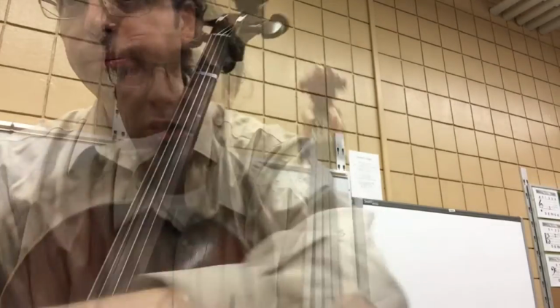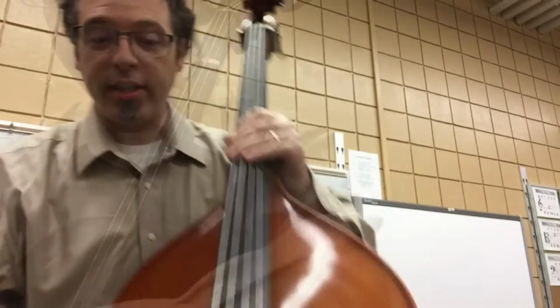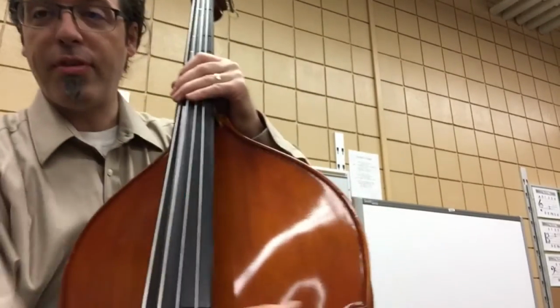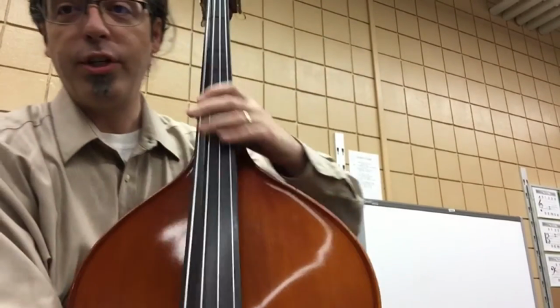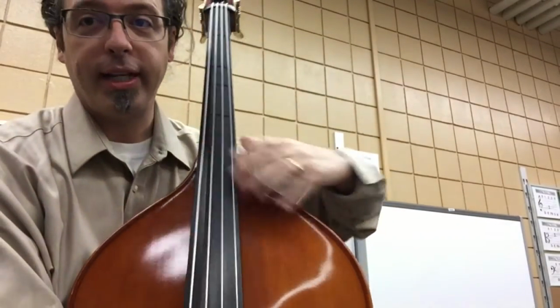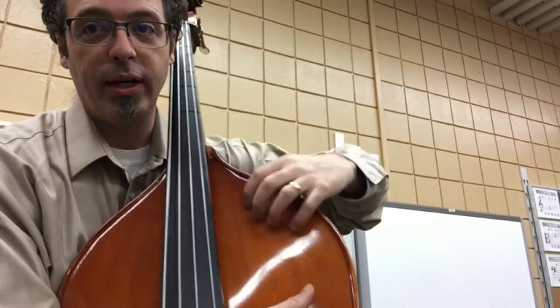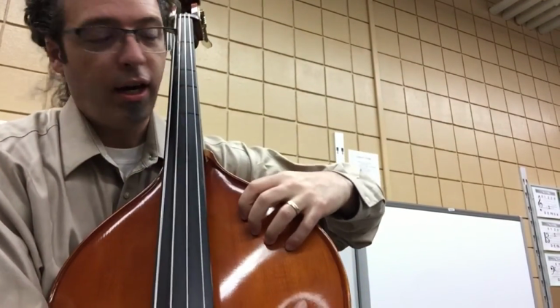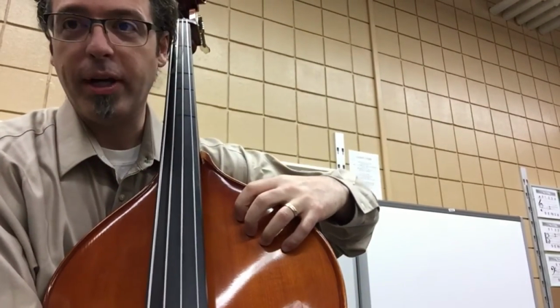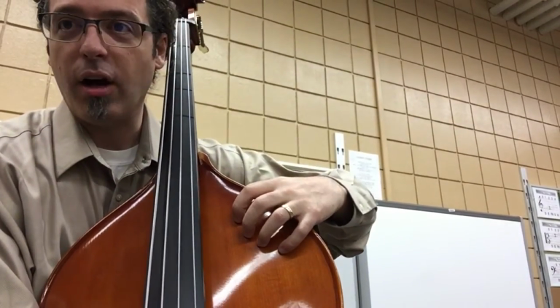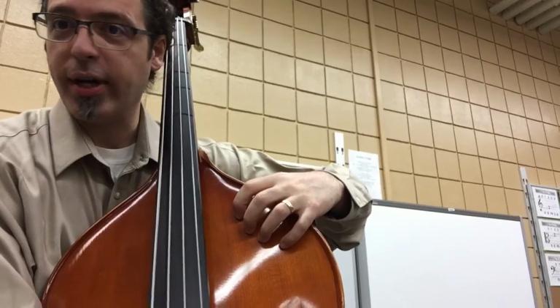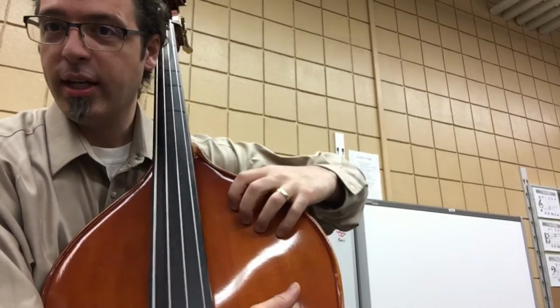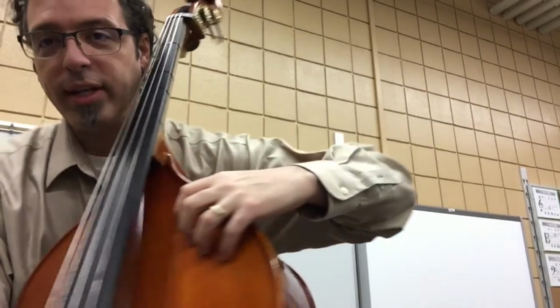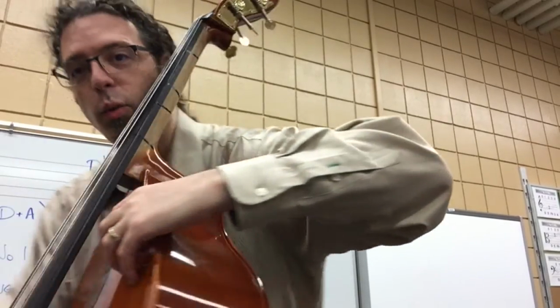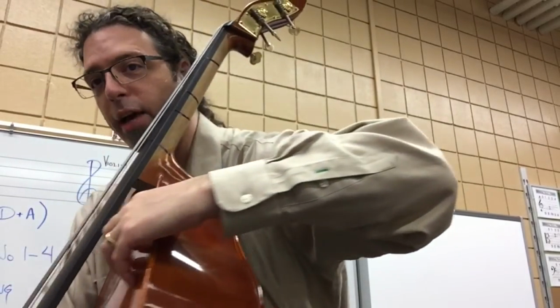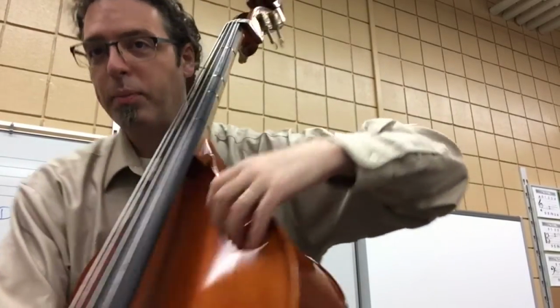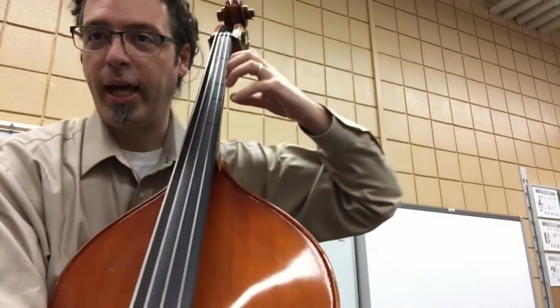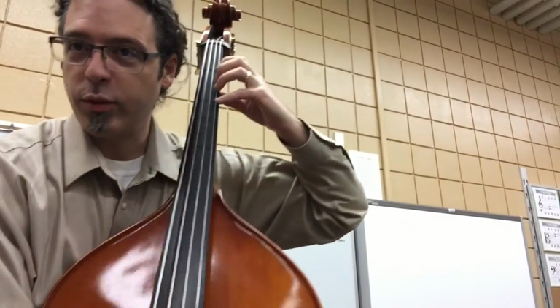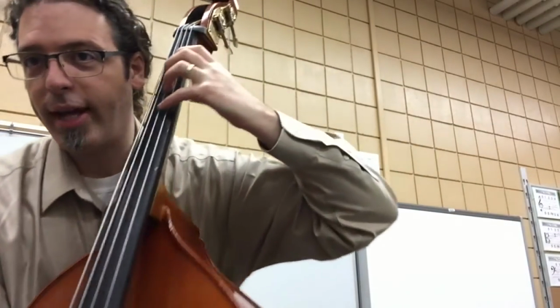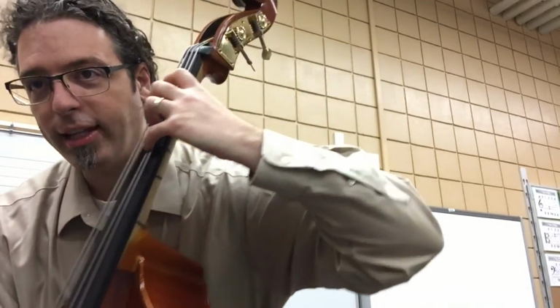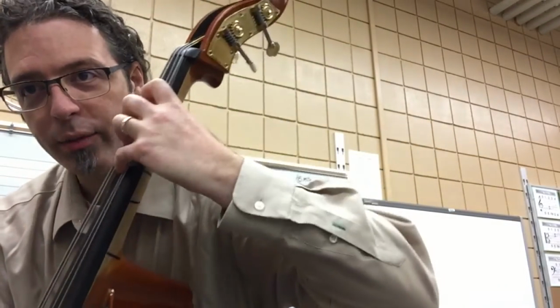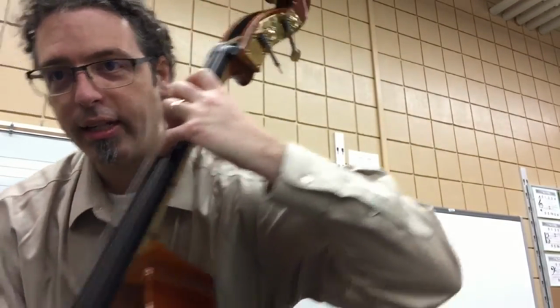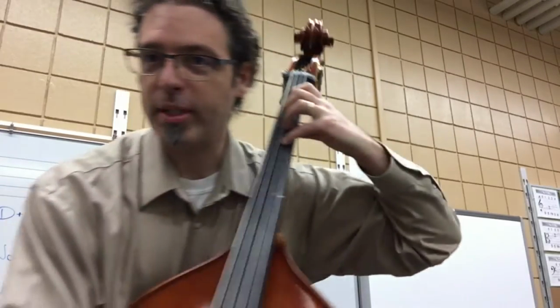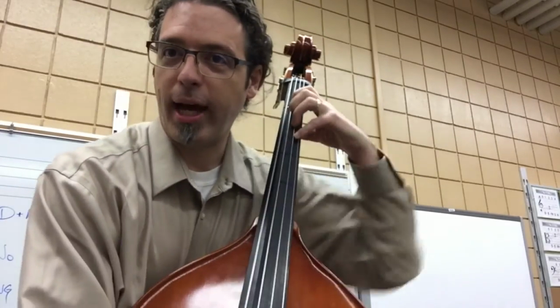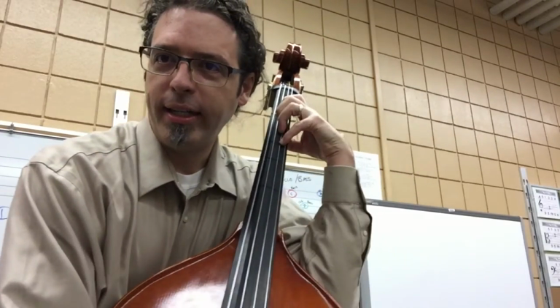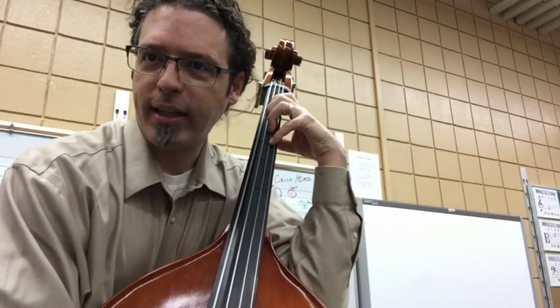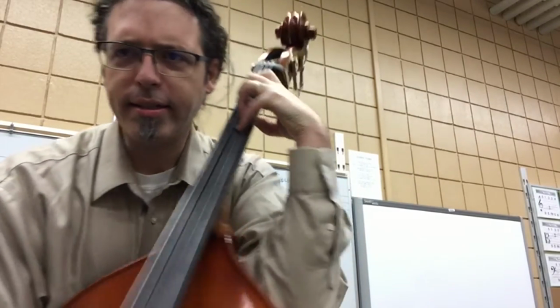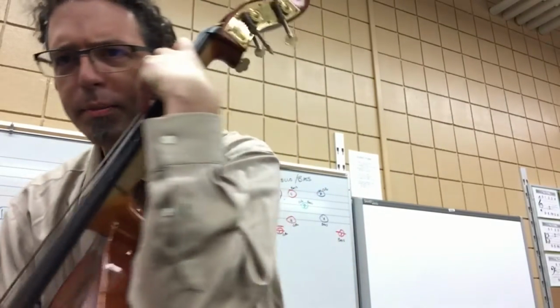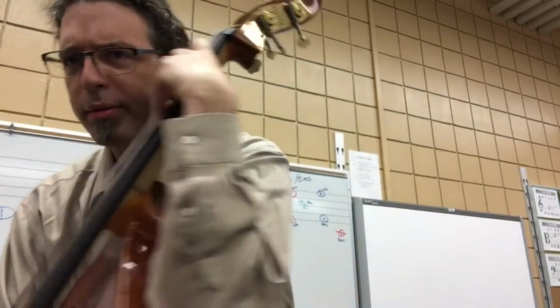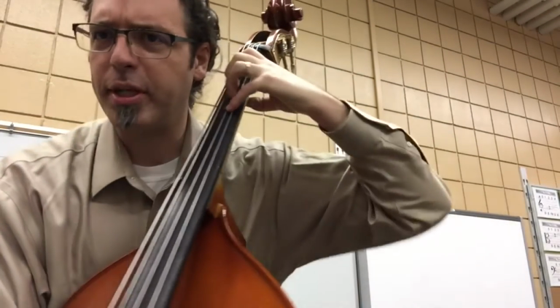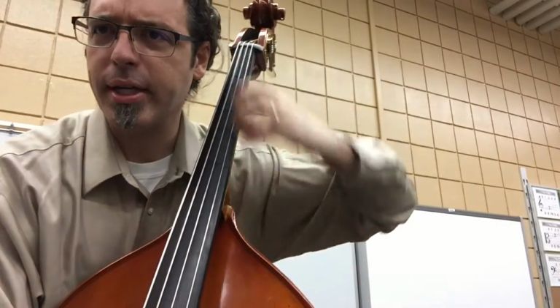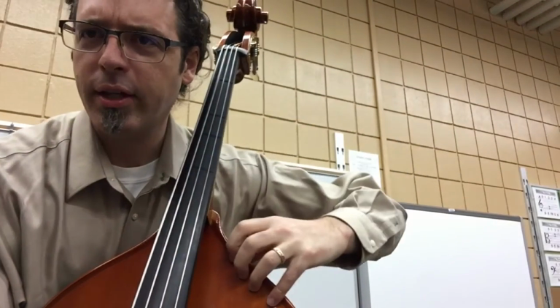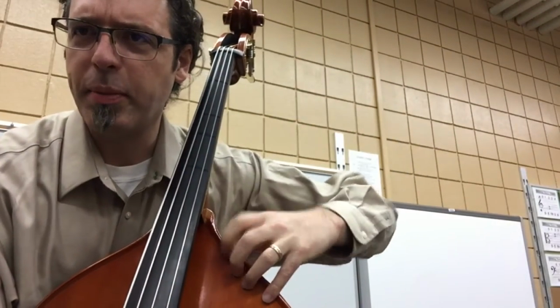Bass players, same thing when you're doing pizzicato. Arm up here, off the strings. So we have a nice wing habit to our playing, because when we start adding that left hand, we're going to need an arm that's up high, not down like this. This is a bad habit for us bass players. This is better.